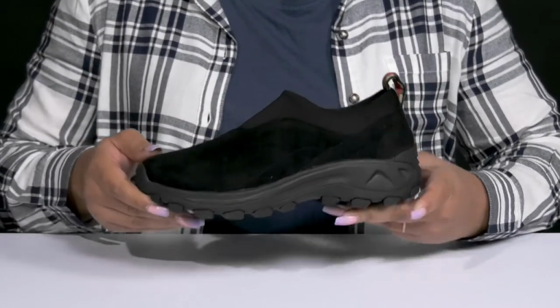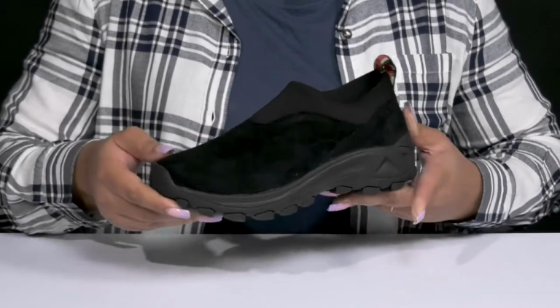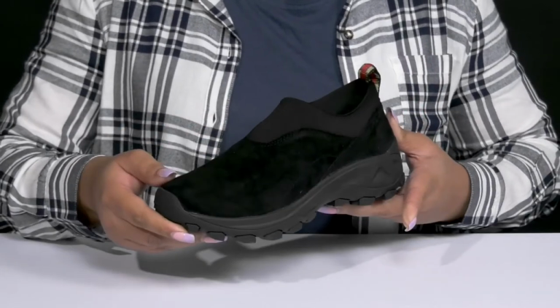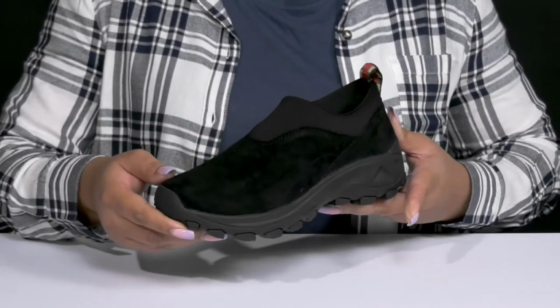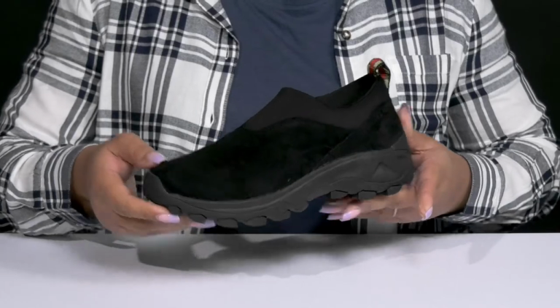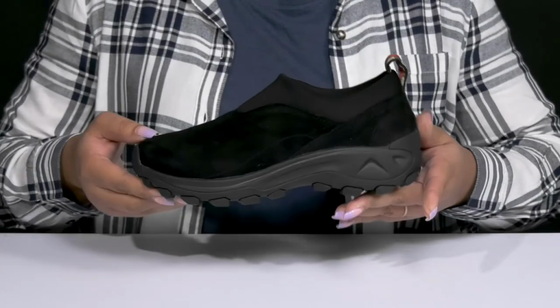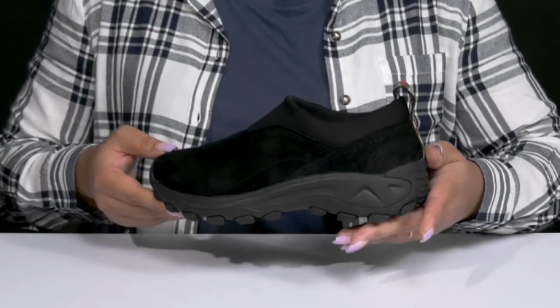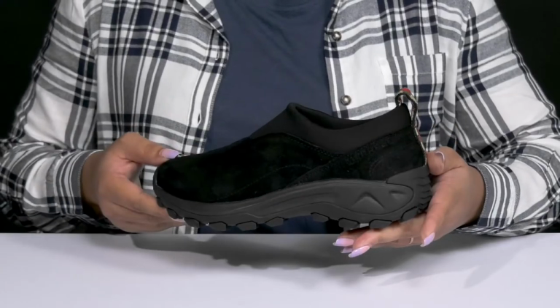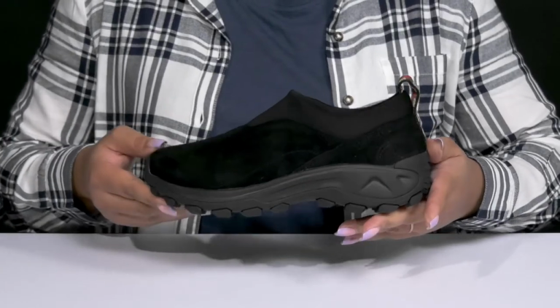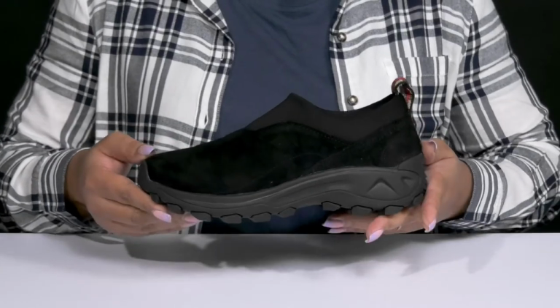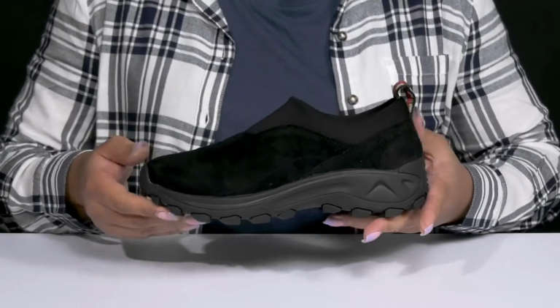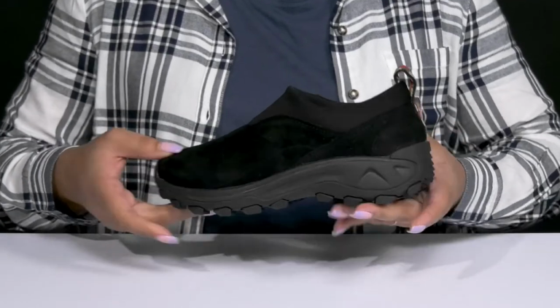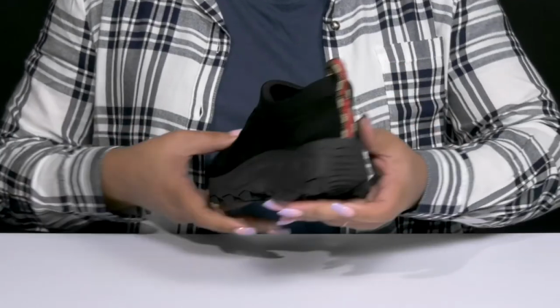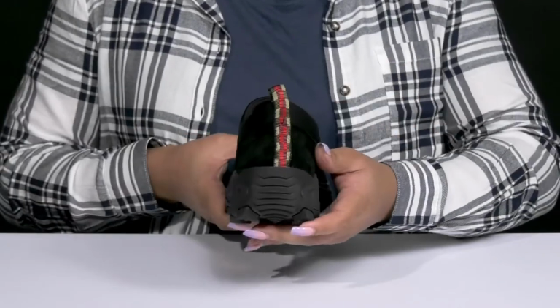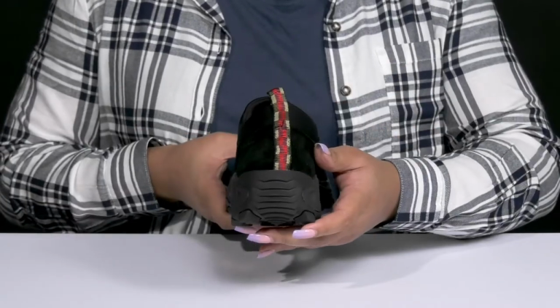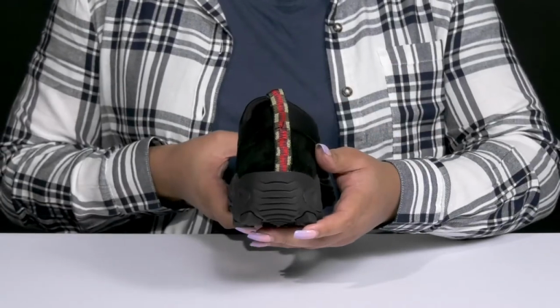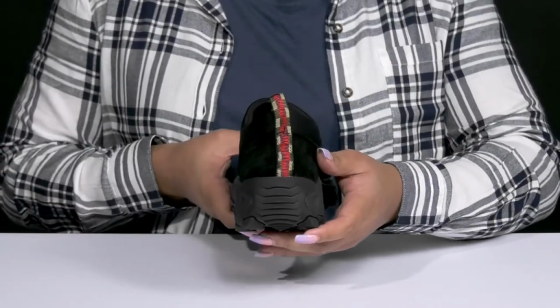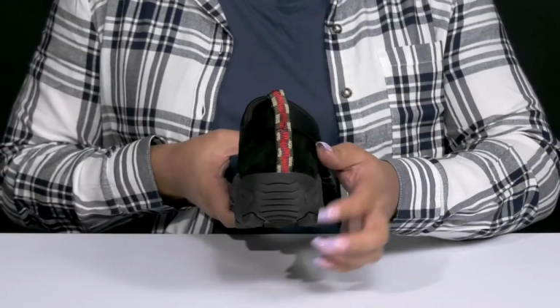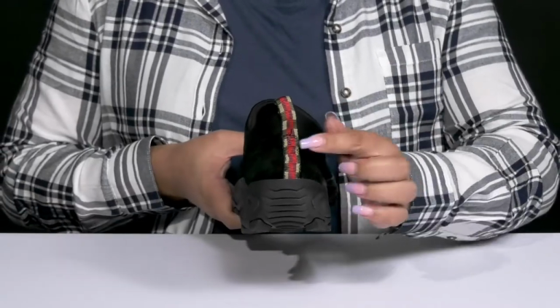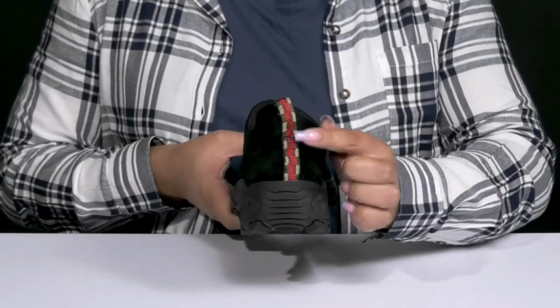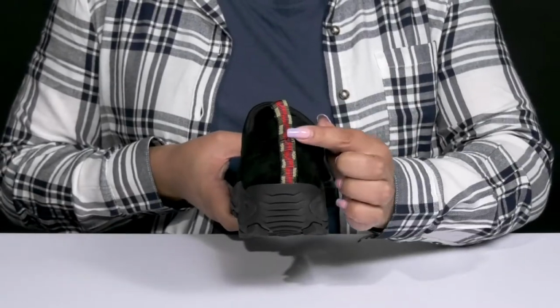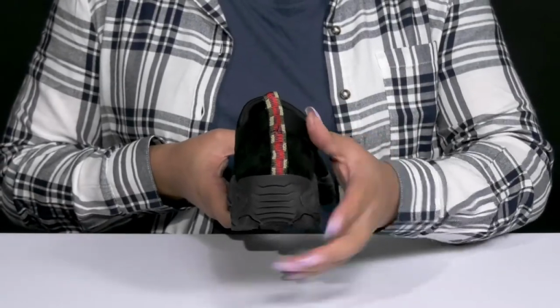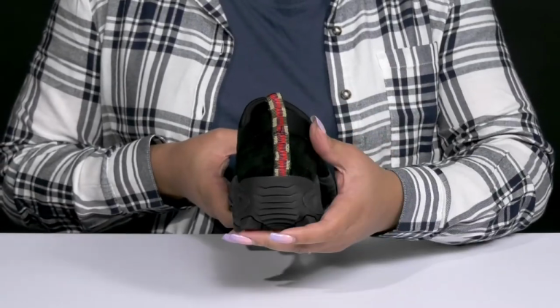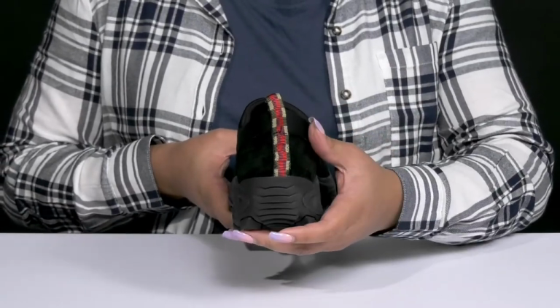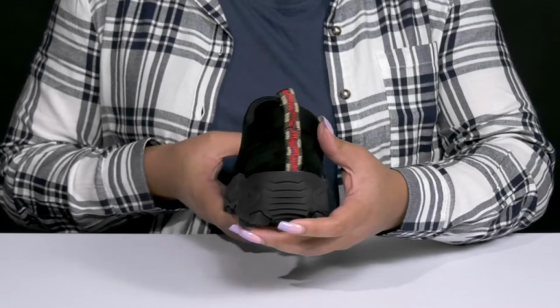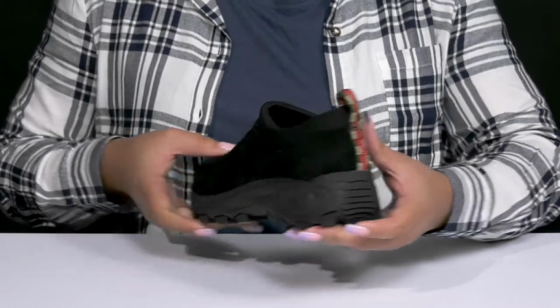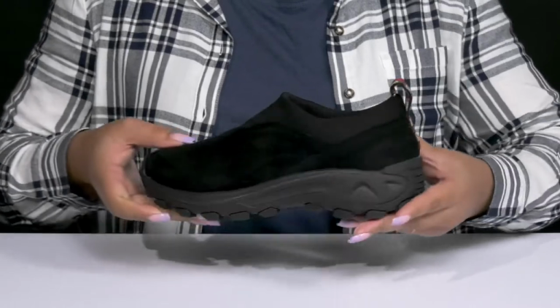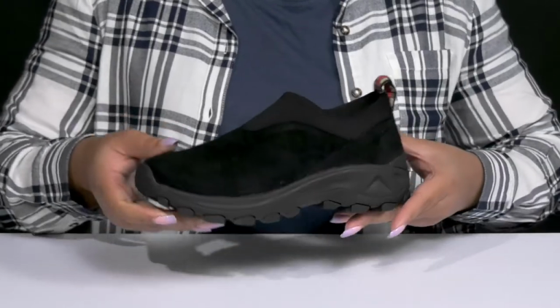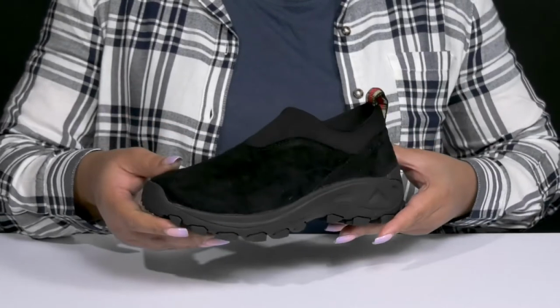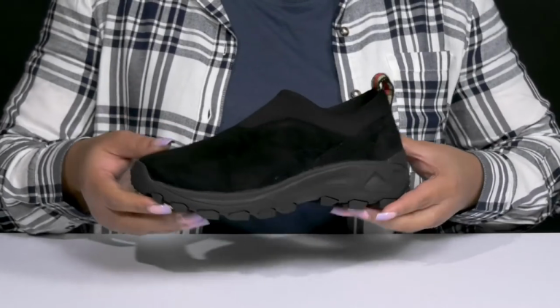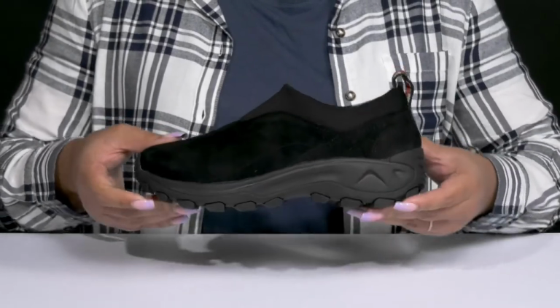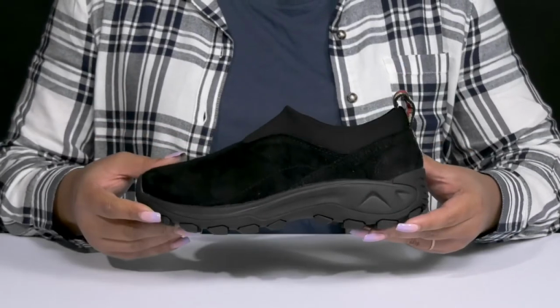These have a simple athletic style, and the pull loop at the back of the ankle has a contrasting pattern to give you a nice look.